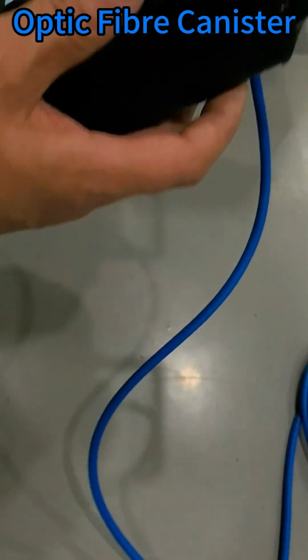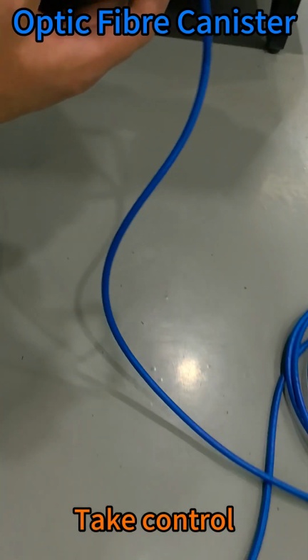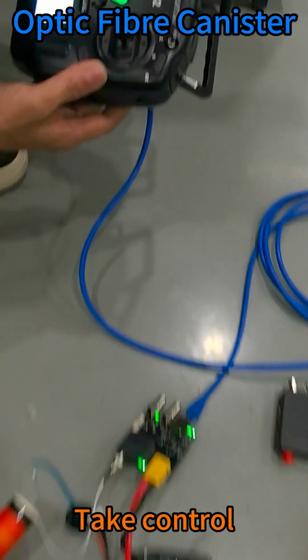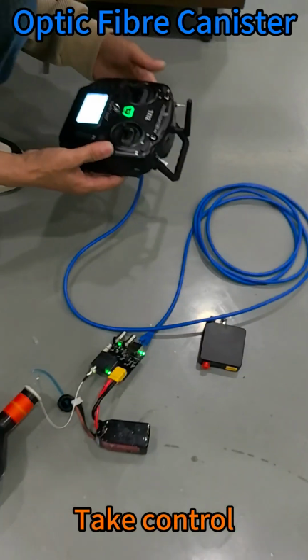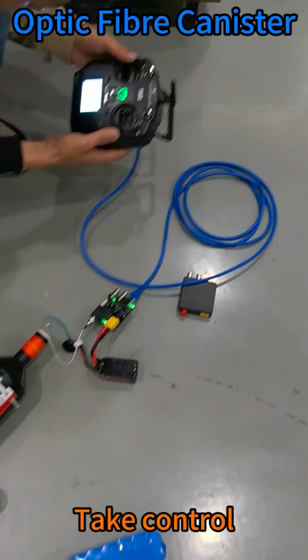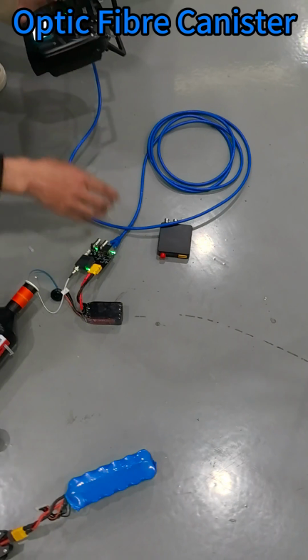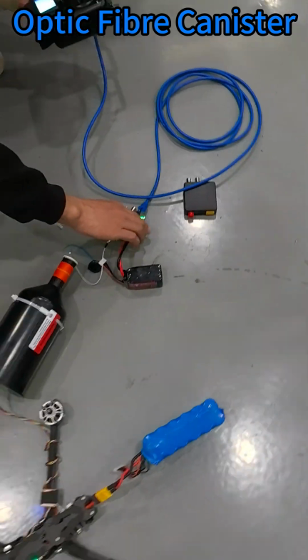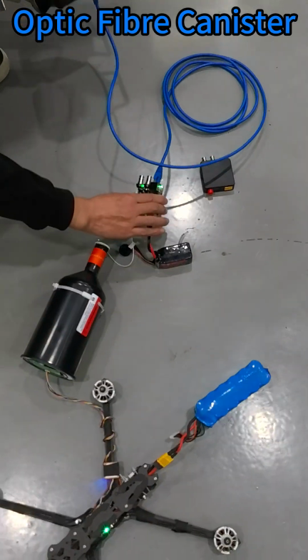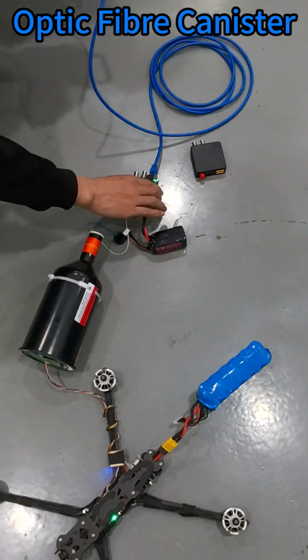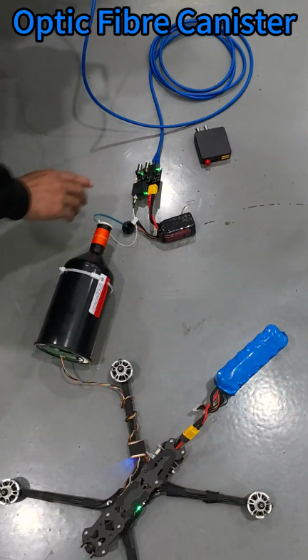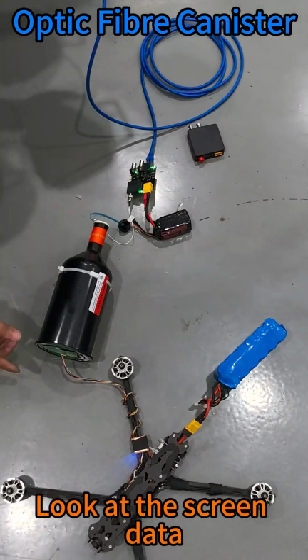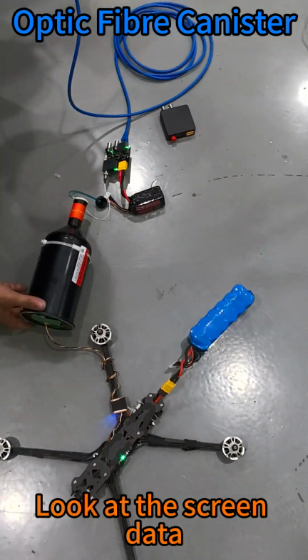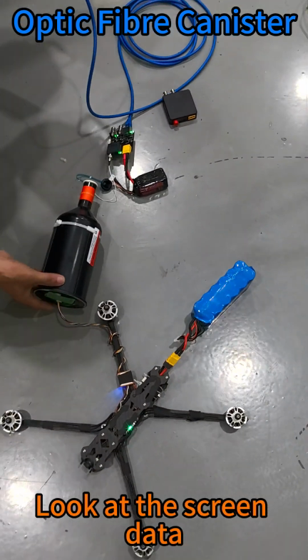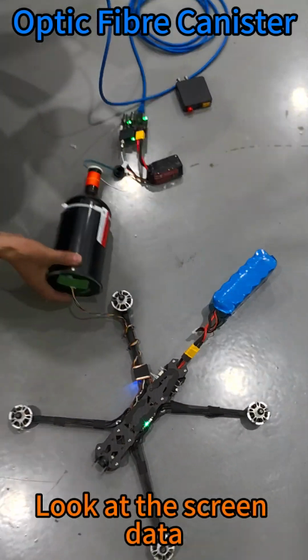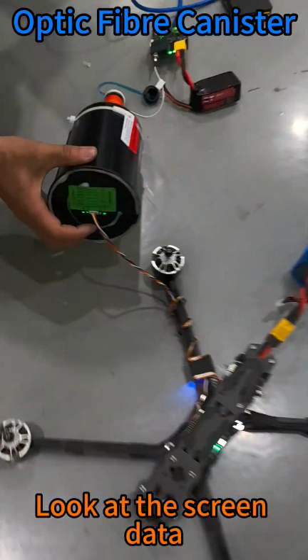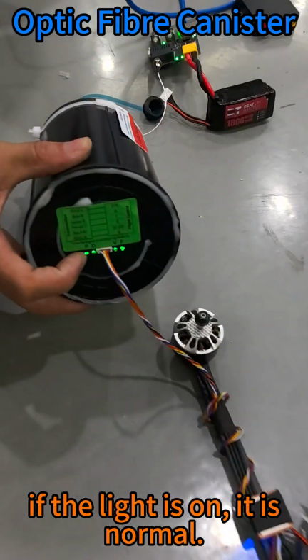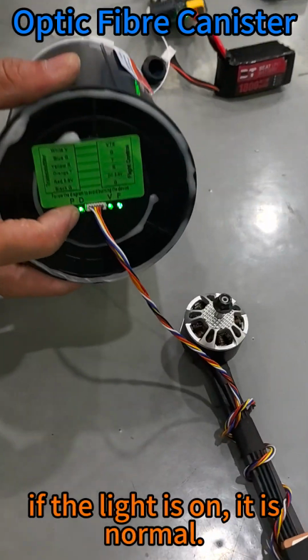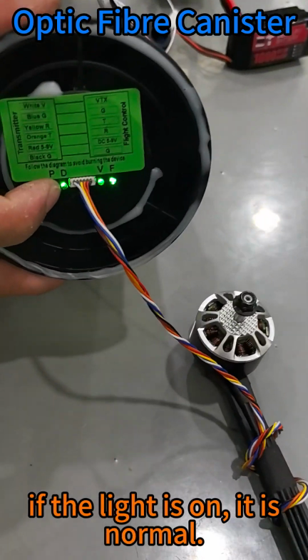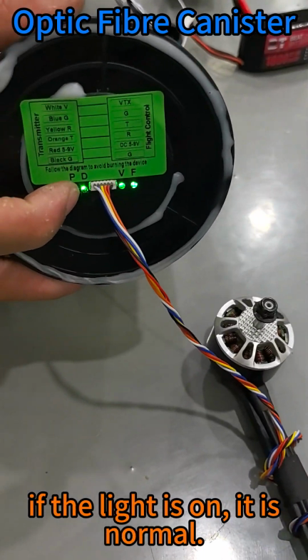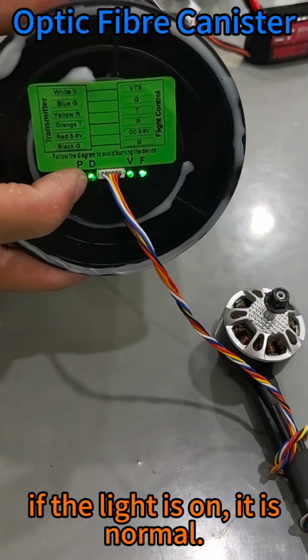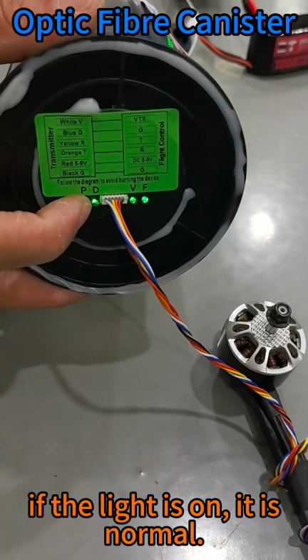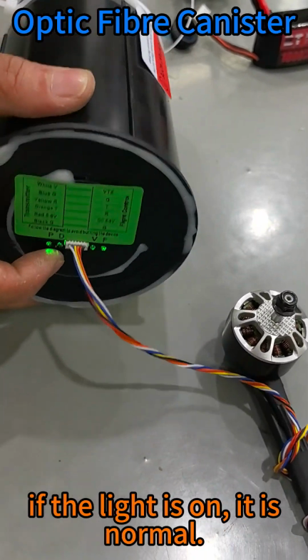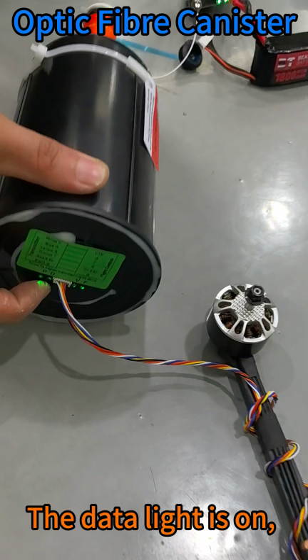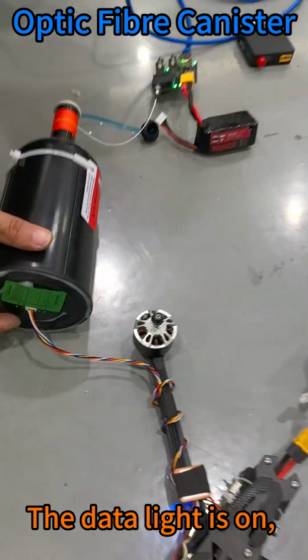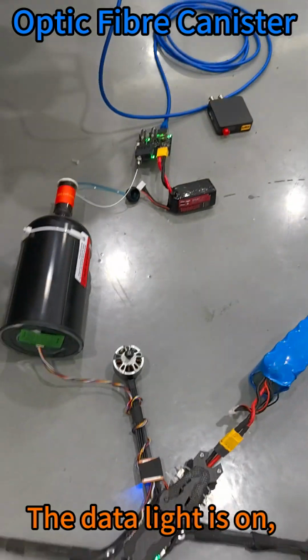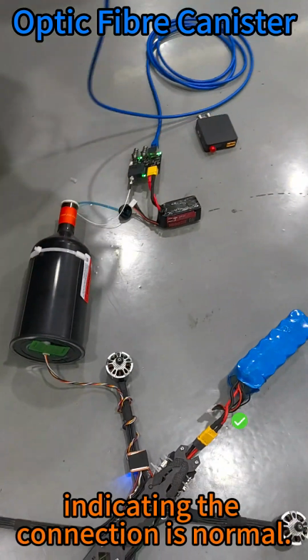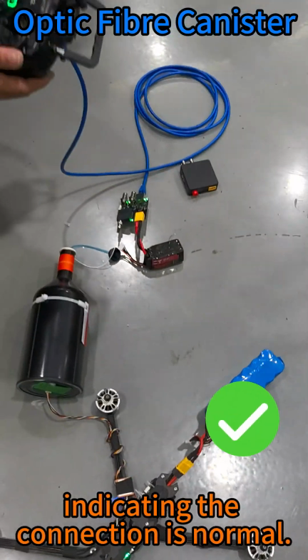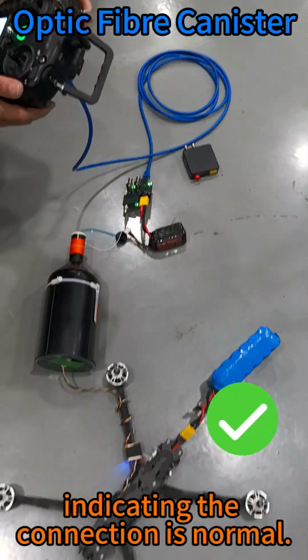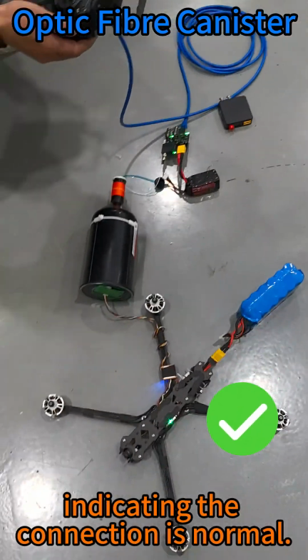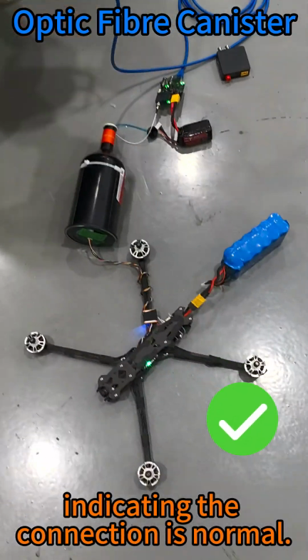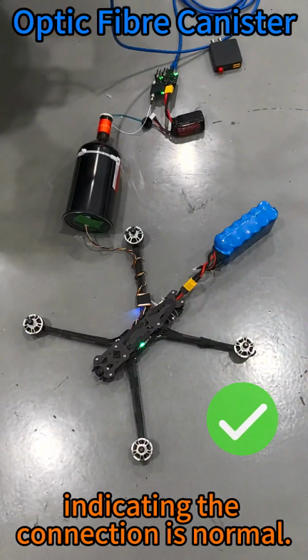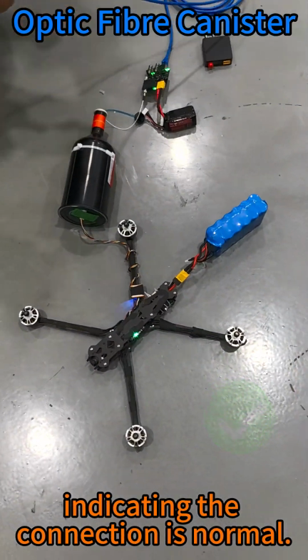Take control and look at the screen data. If the light is on, it is normal. The data light being on indicates the connection is normal.